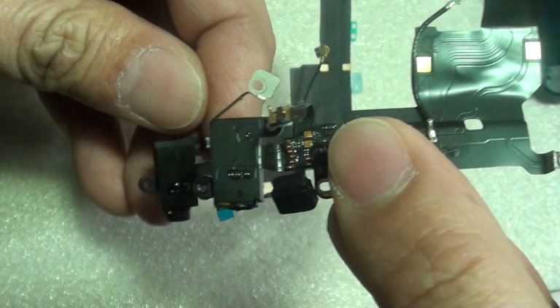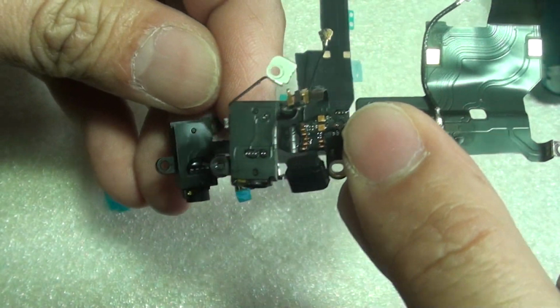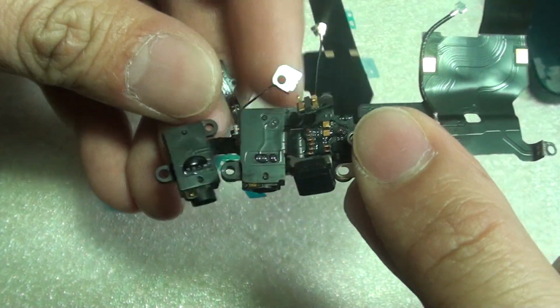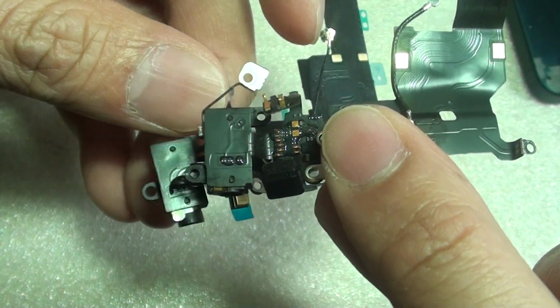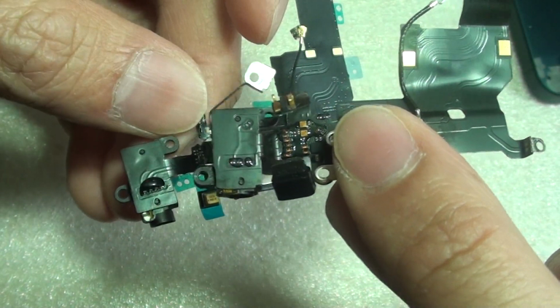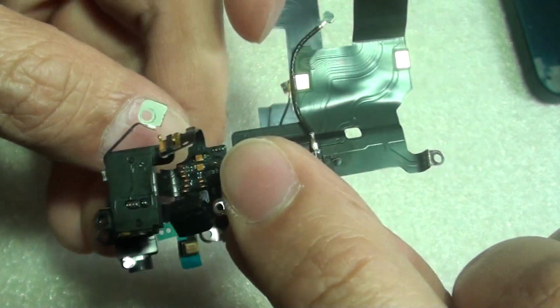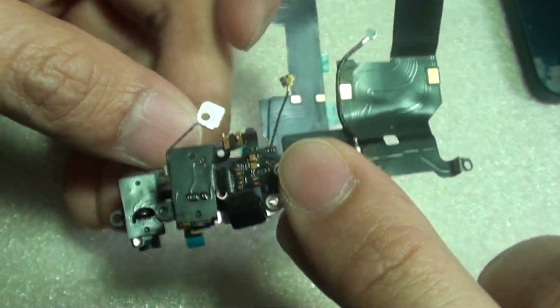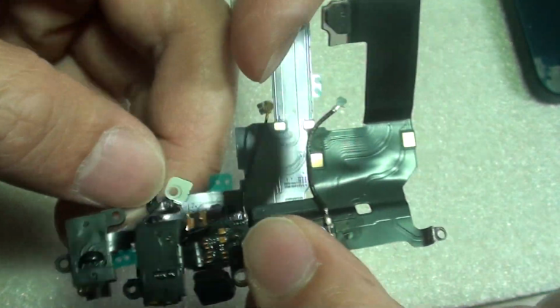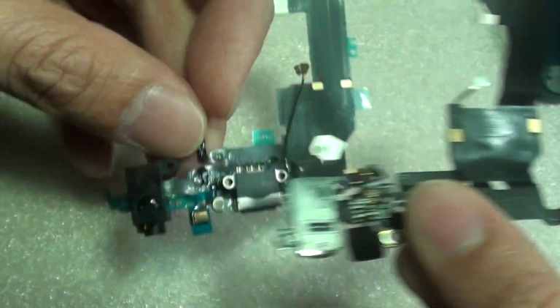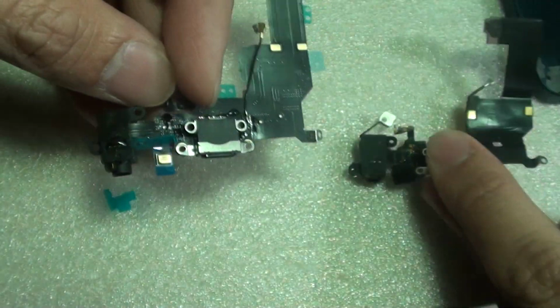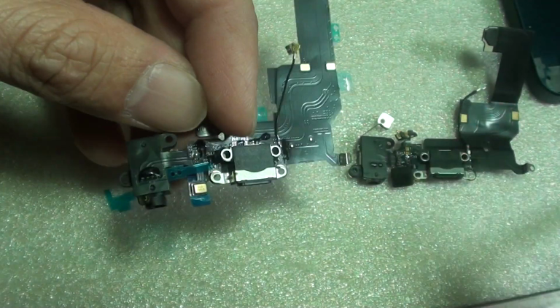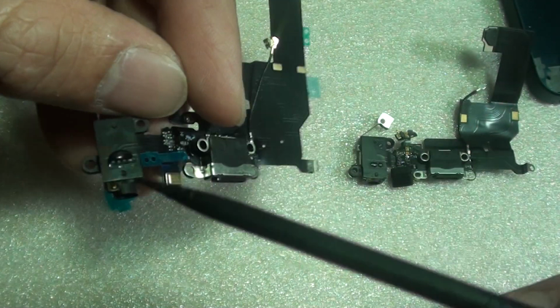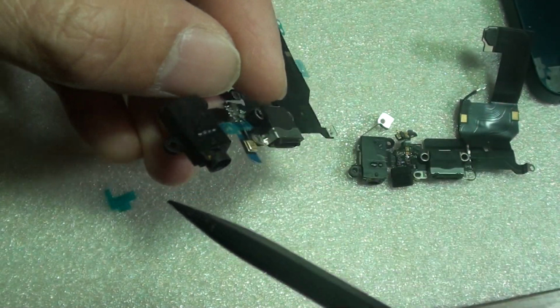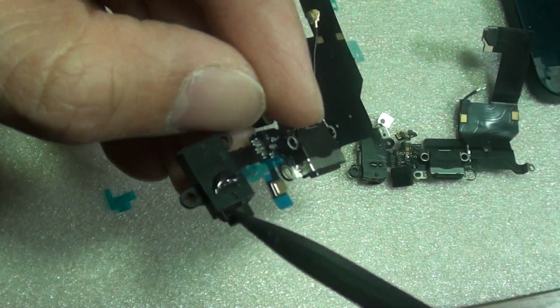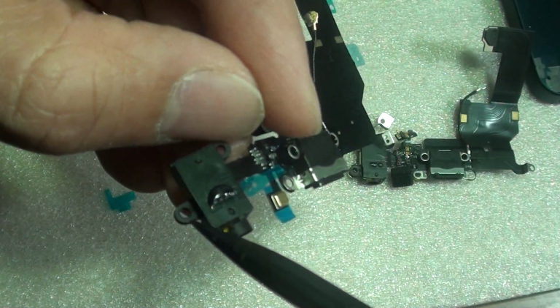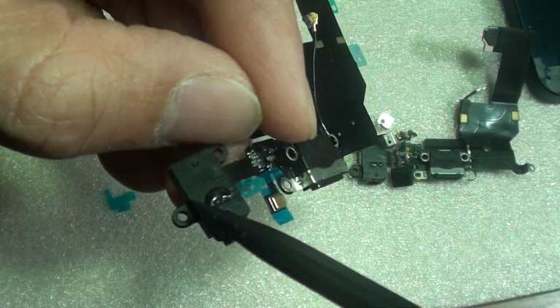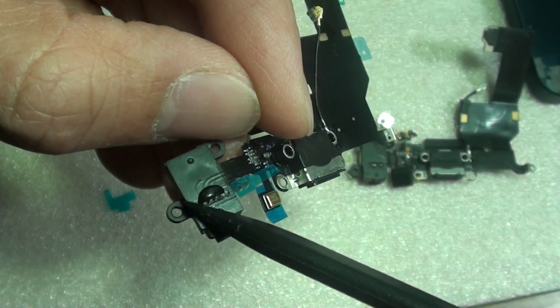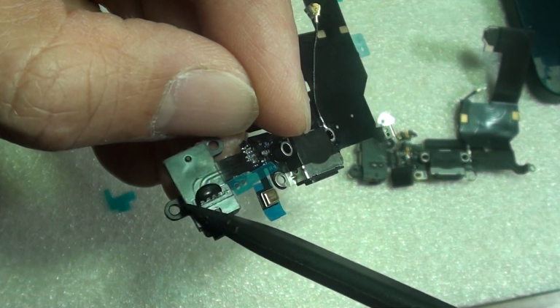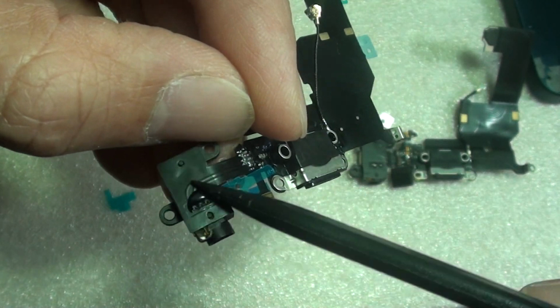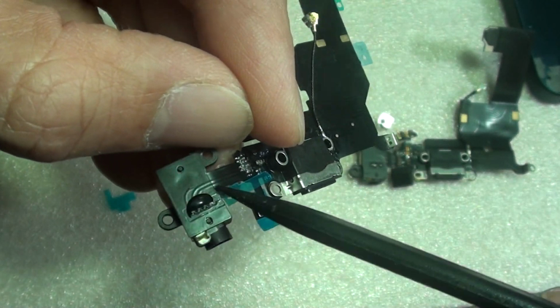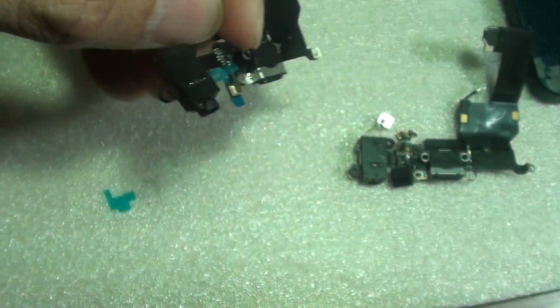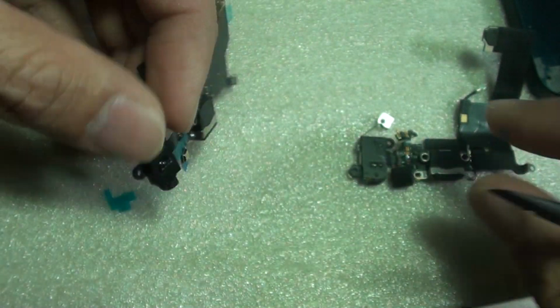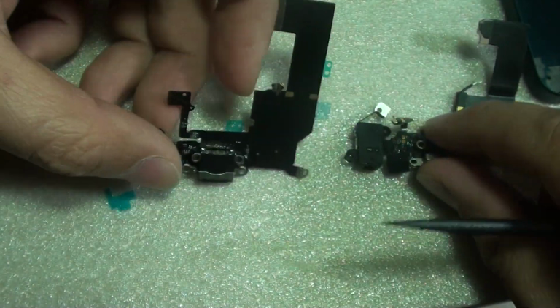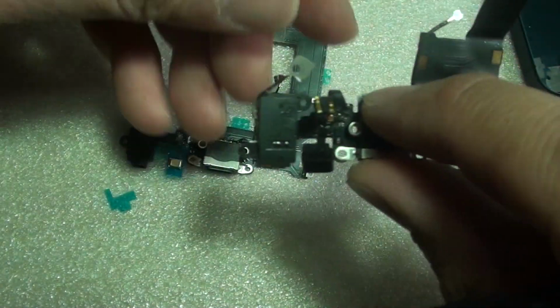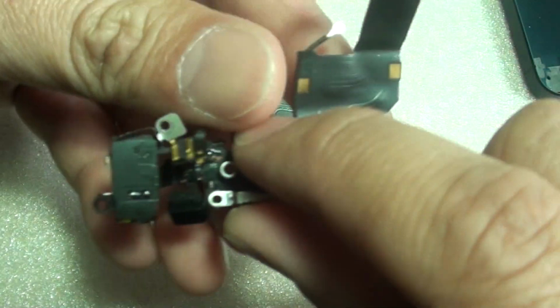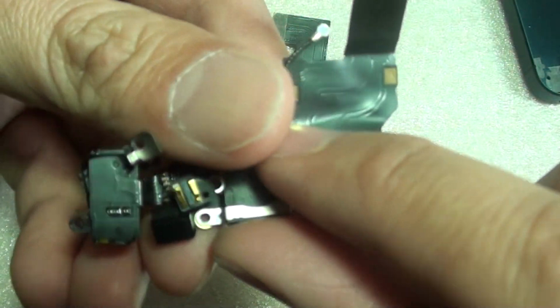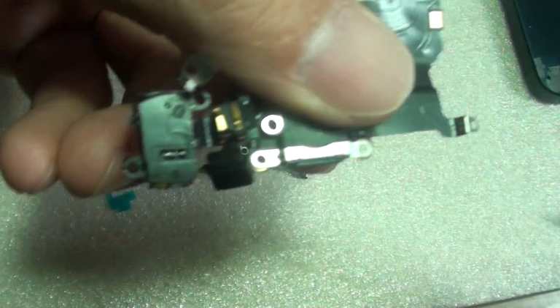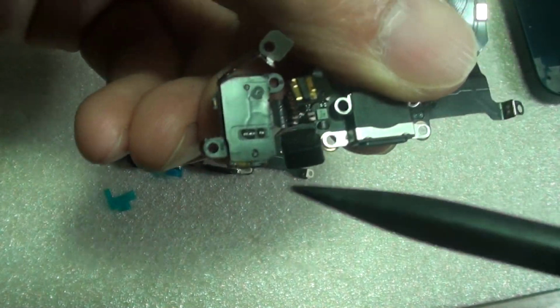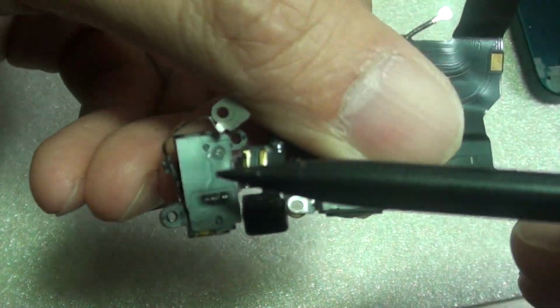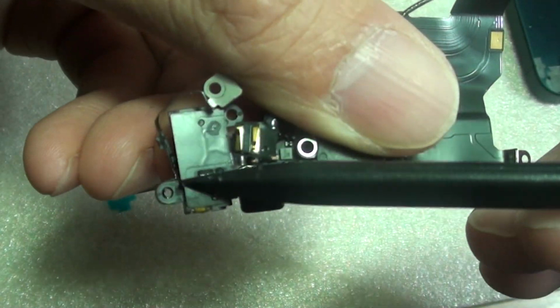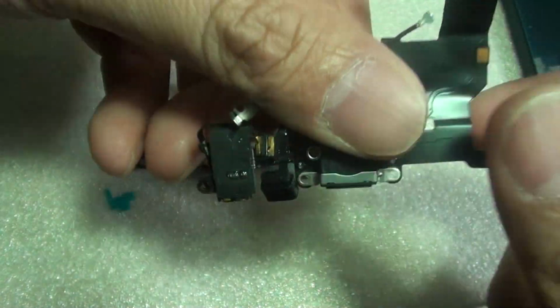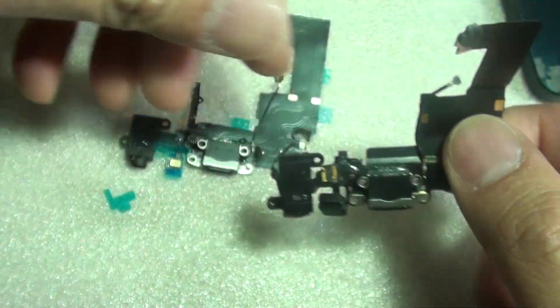Also, you can see the screw holes — there are some differences. With the 5C, this part here is all the way up, near the halfway mark, whereas on the iPhone 5 it is down here a little bit. So you can see the difference right there.